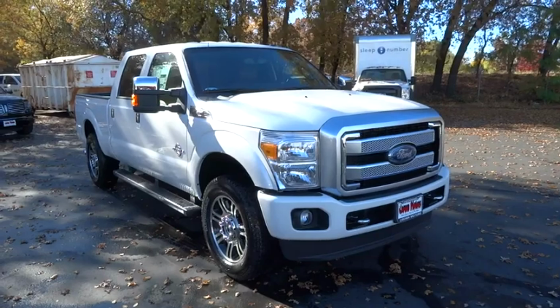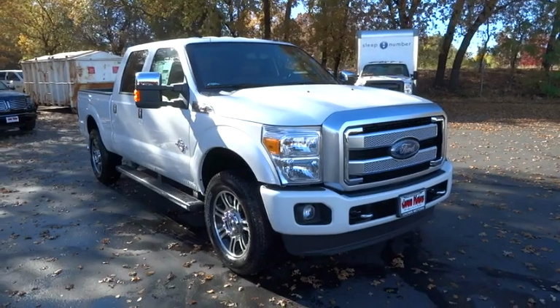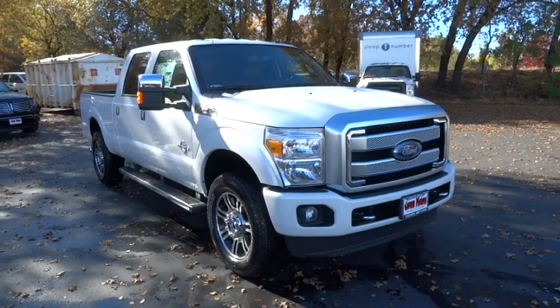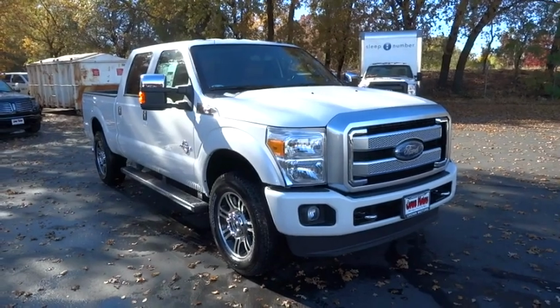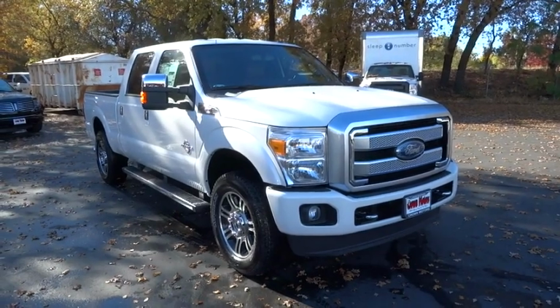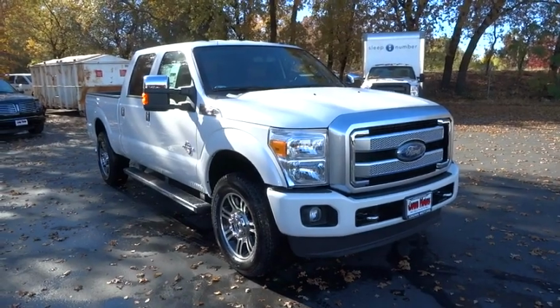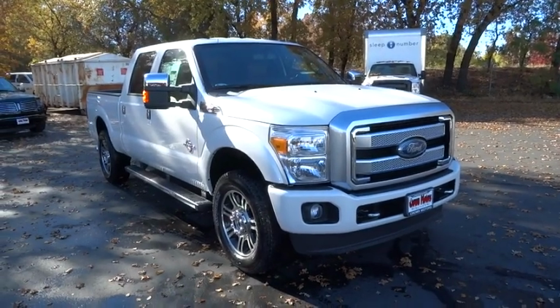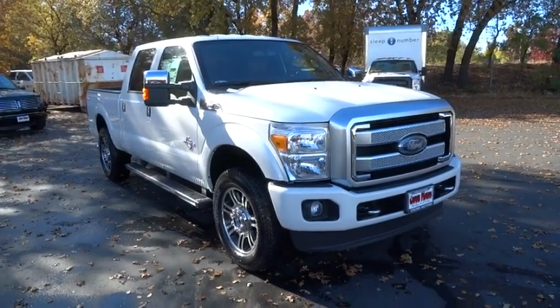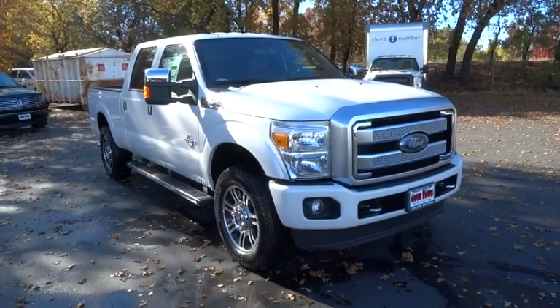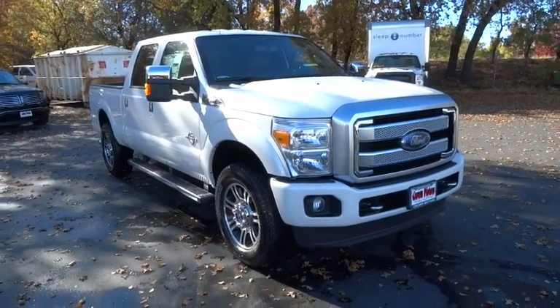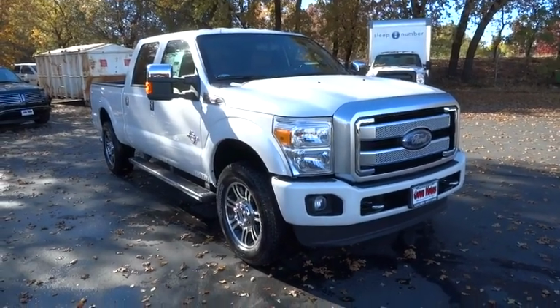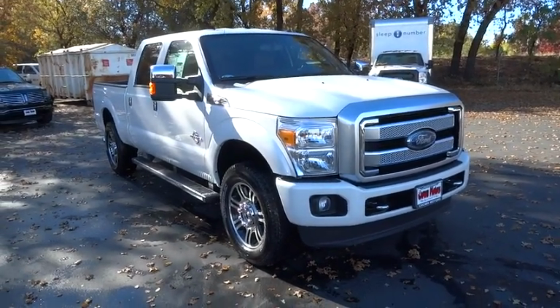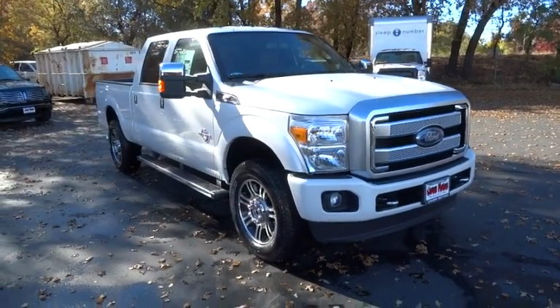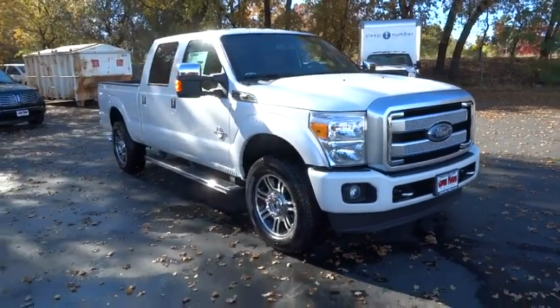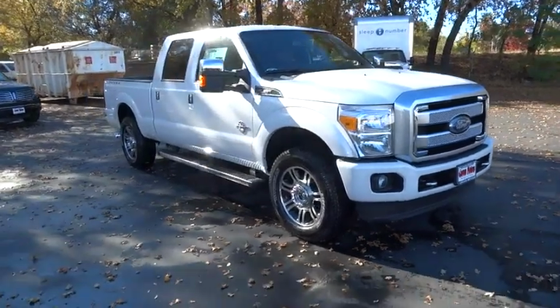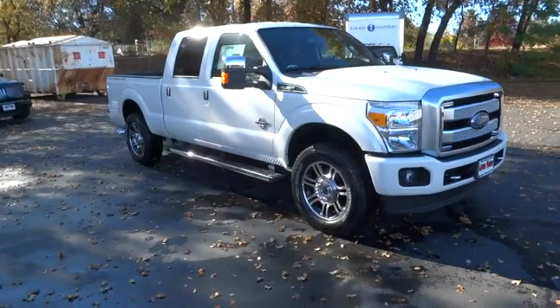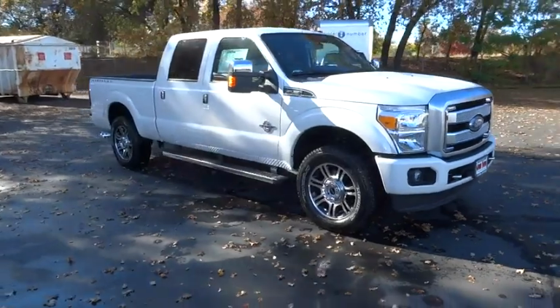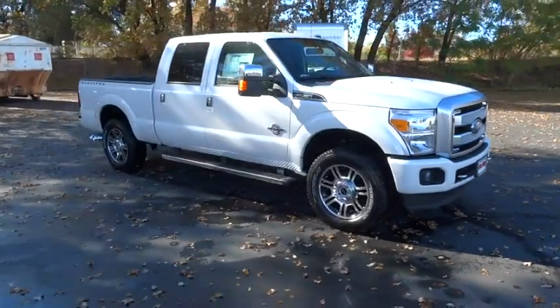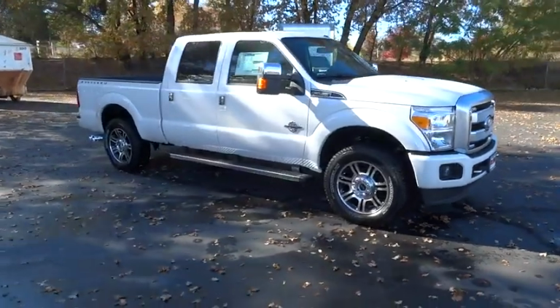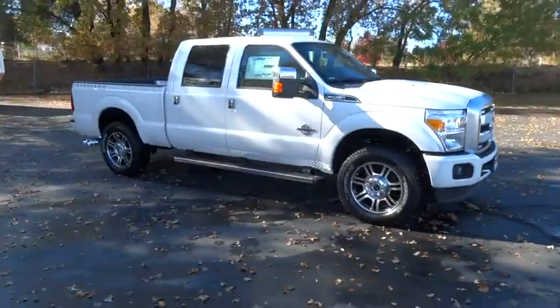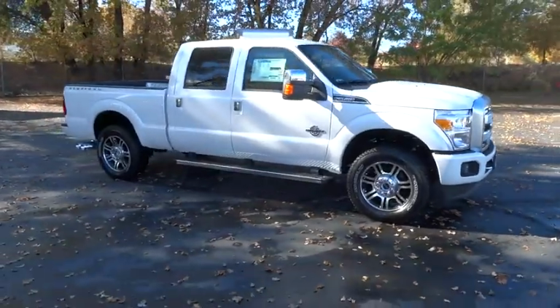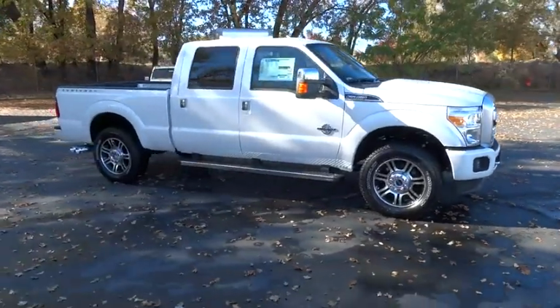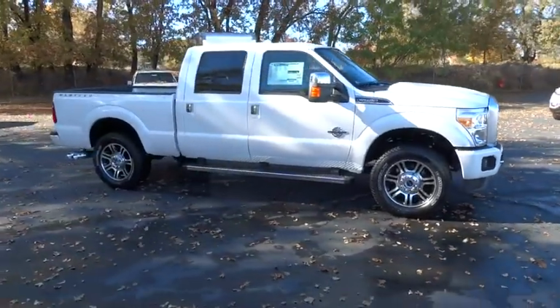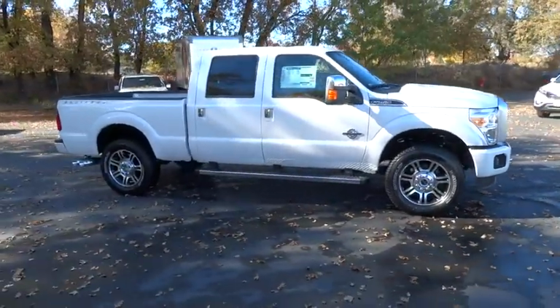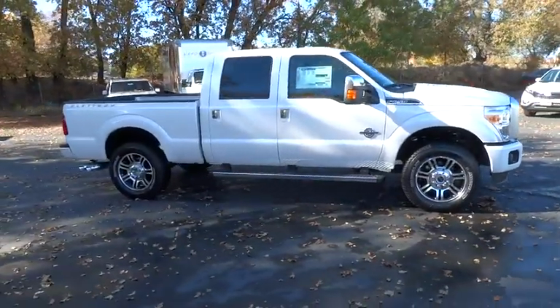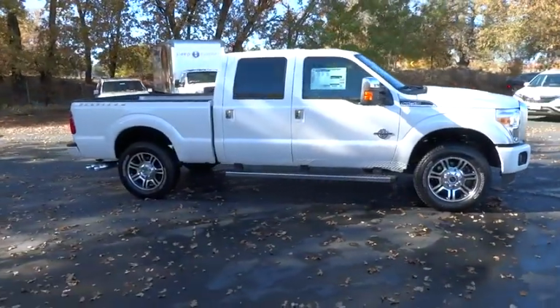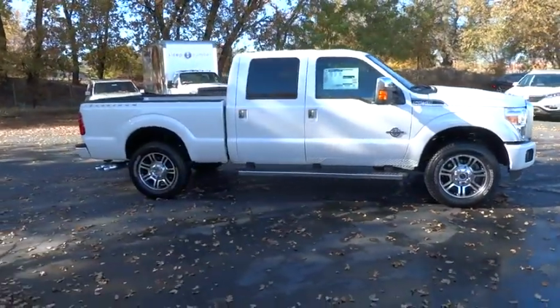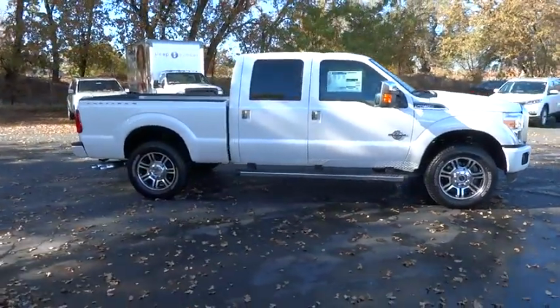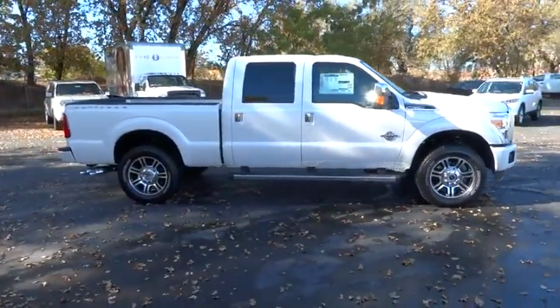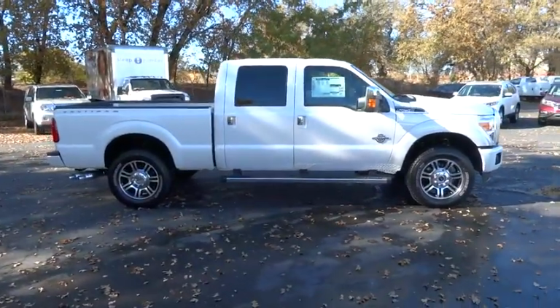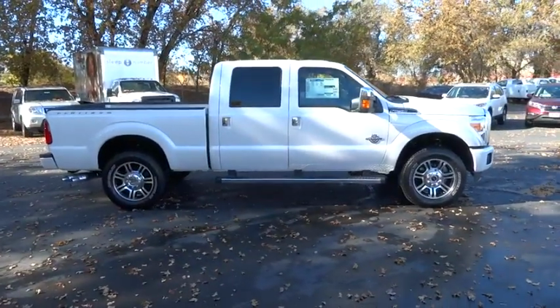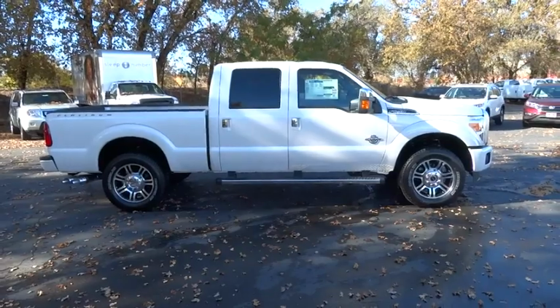2016 F-250 Super Duty — head-to-head fuel efficiency, head-to-head towing, head-to-head torque. Ford F-250 Super Duty.